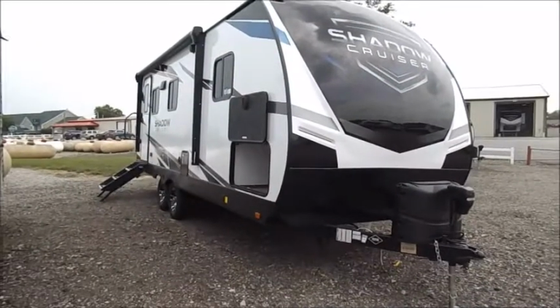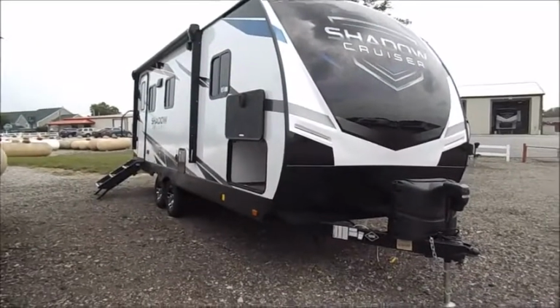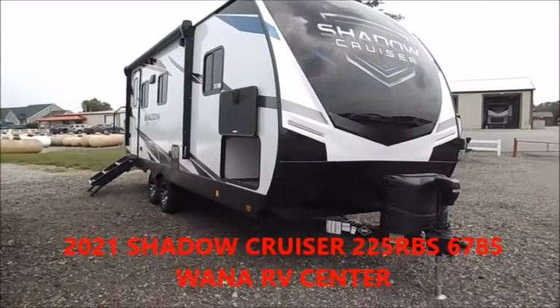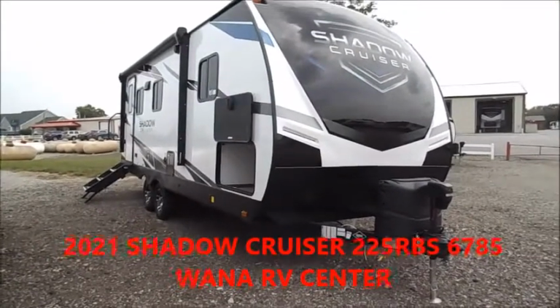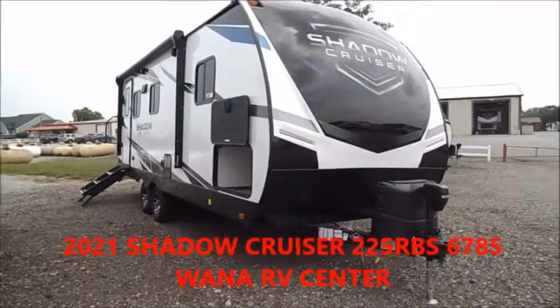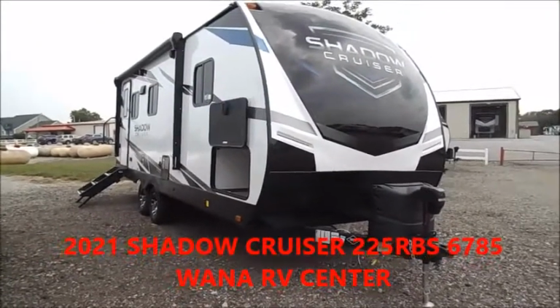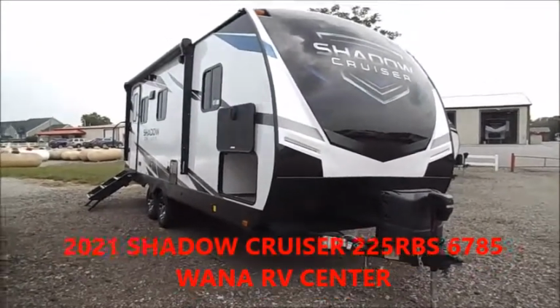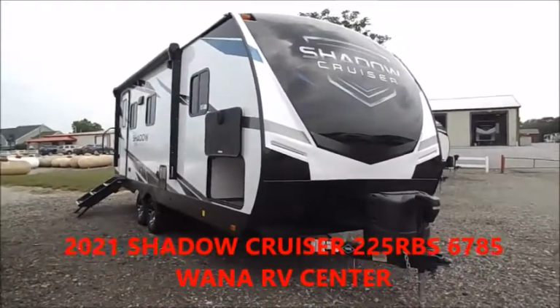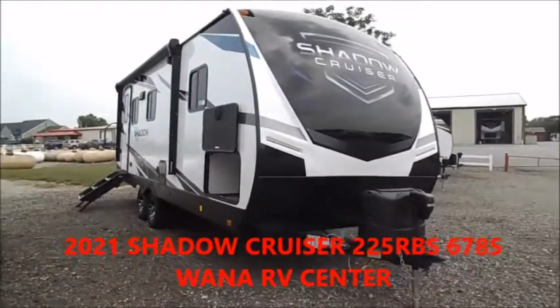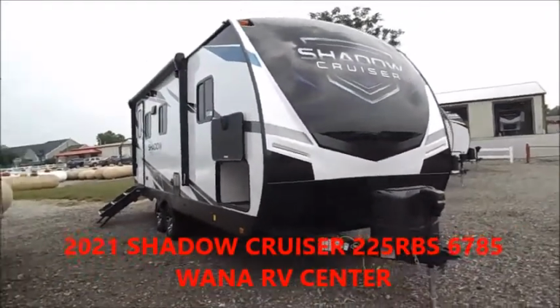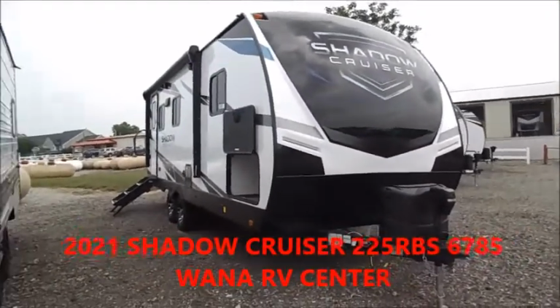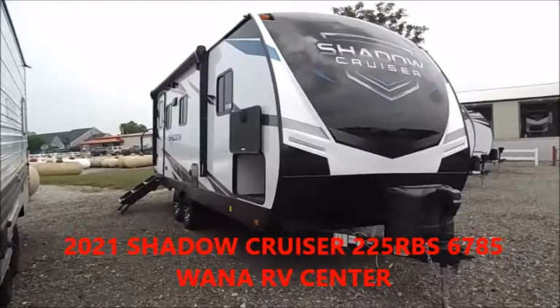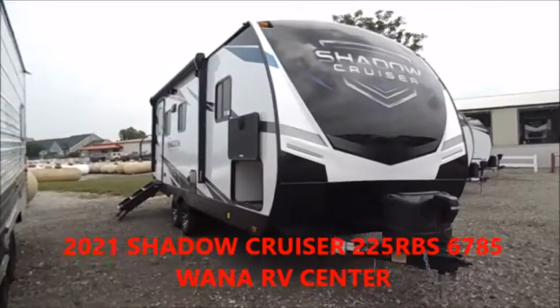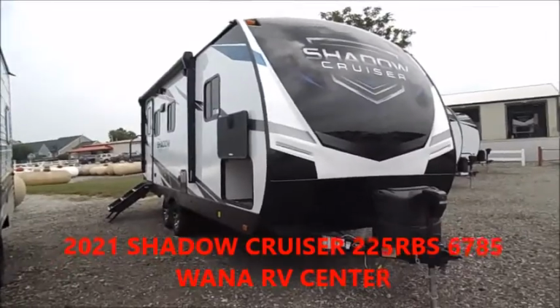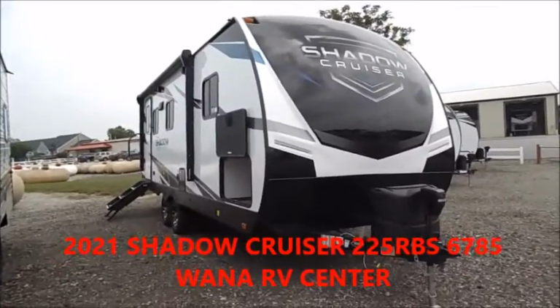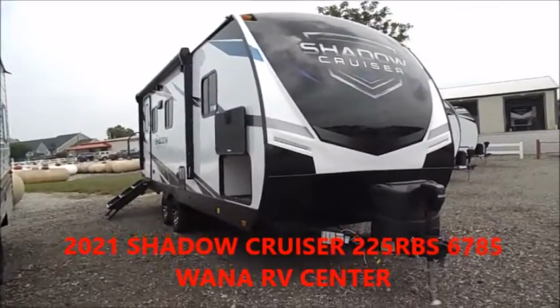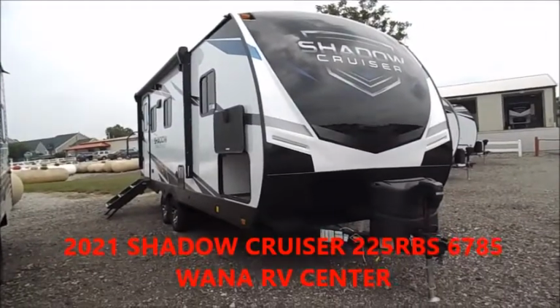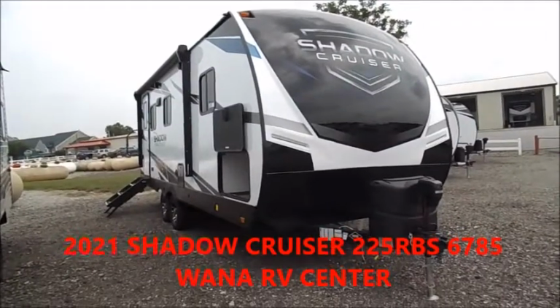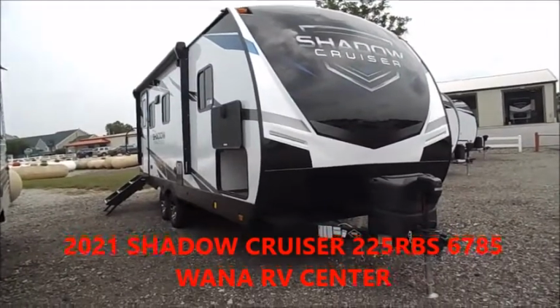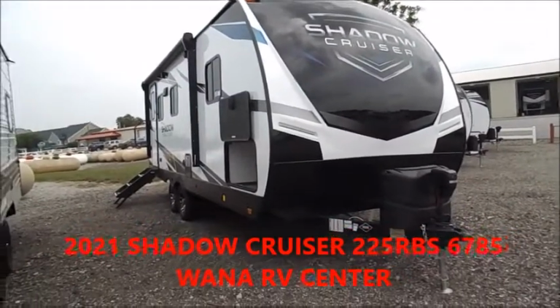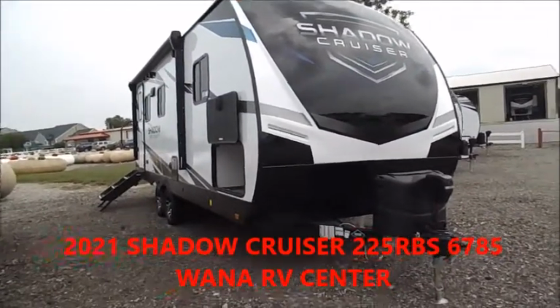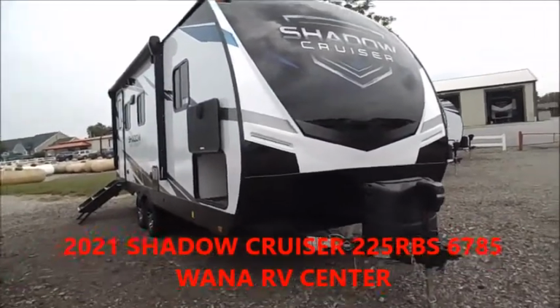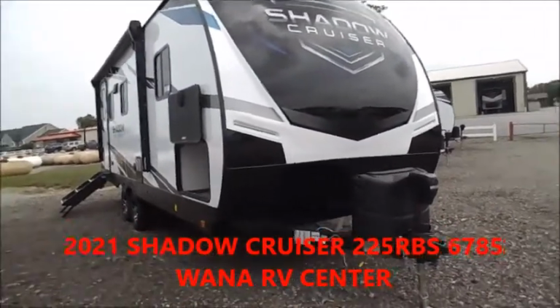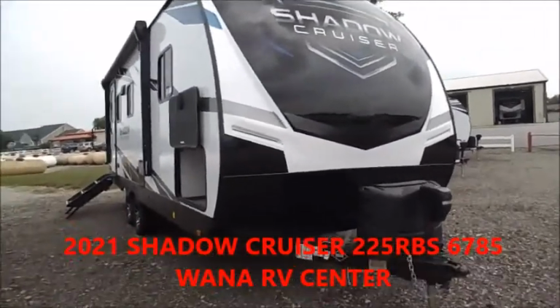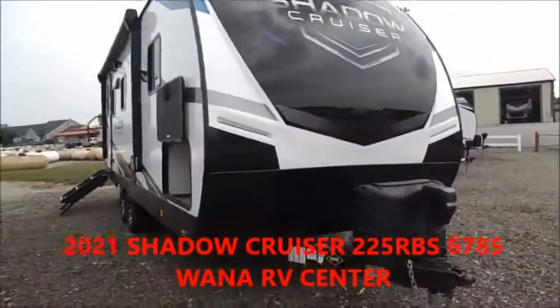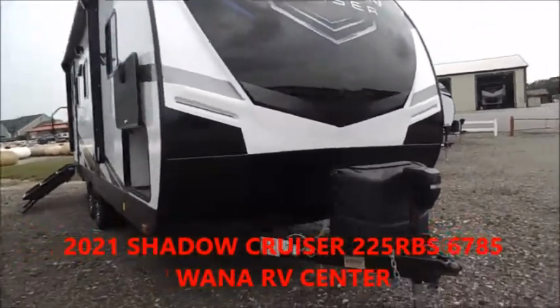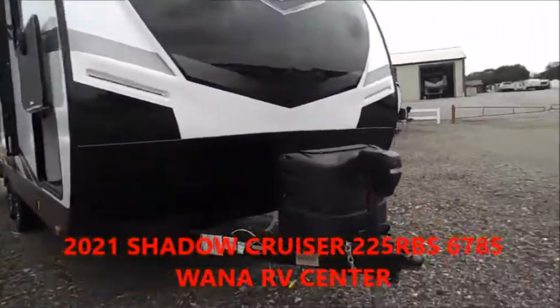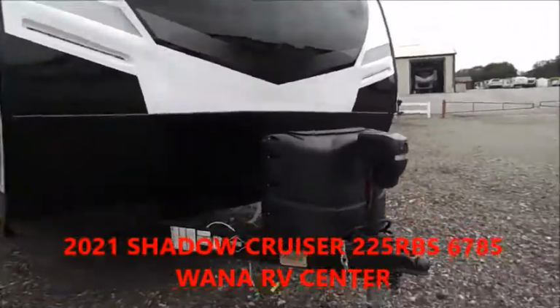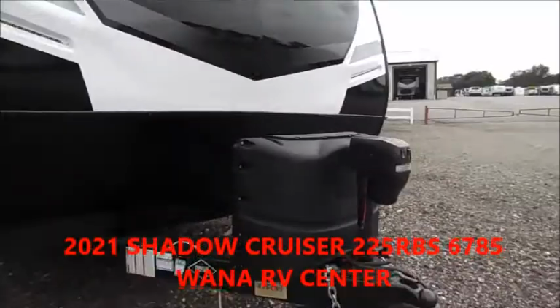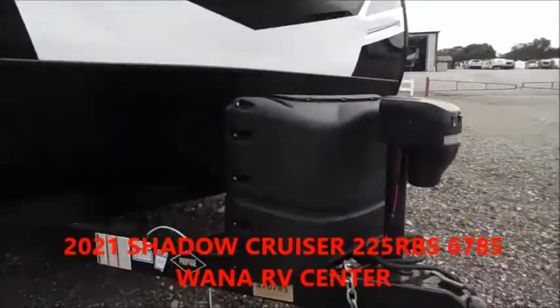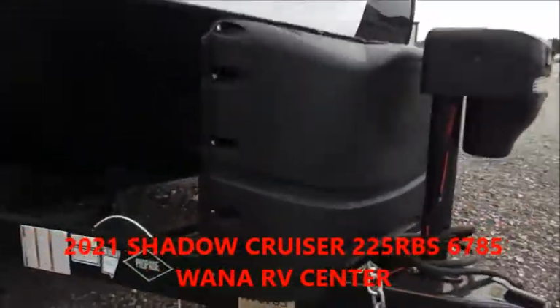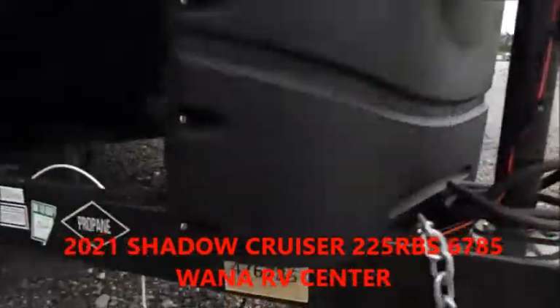You're back with Wana RV here in Shipshawana, Indiana. What we're going to go through is a Shadow Cruiser. This is a 2021 225 RBS.